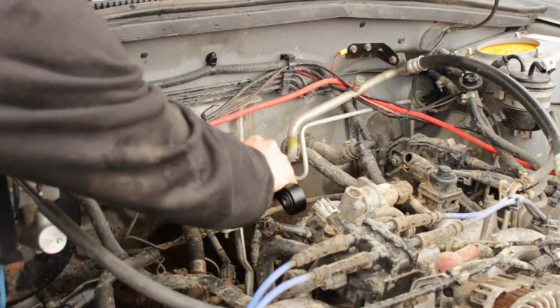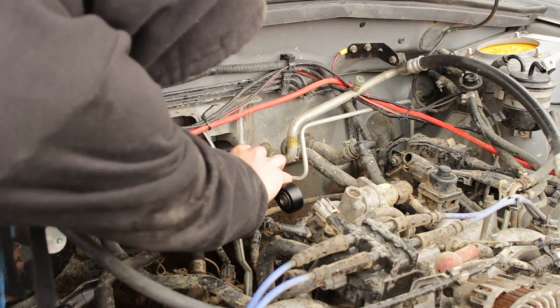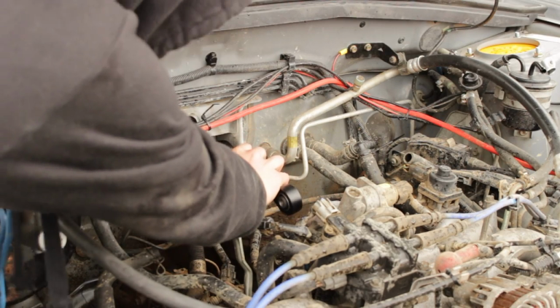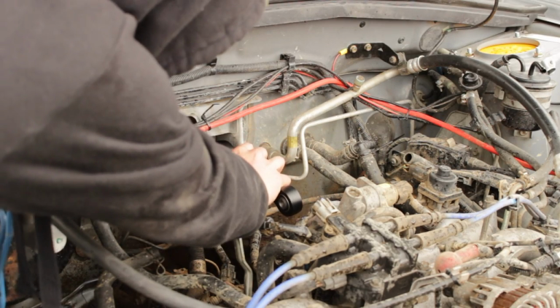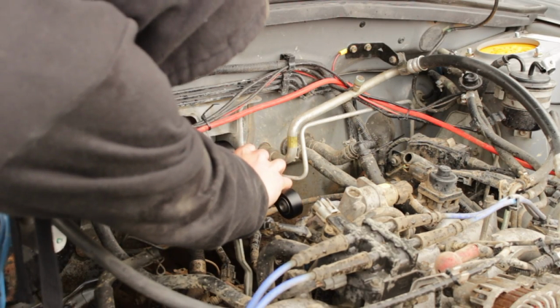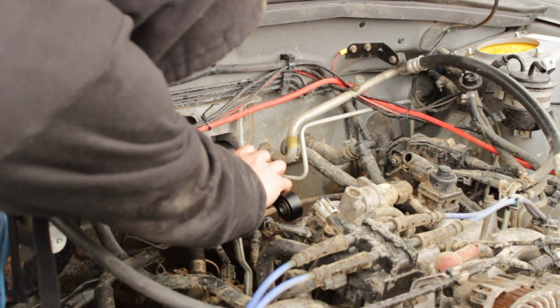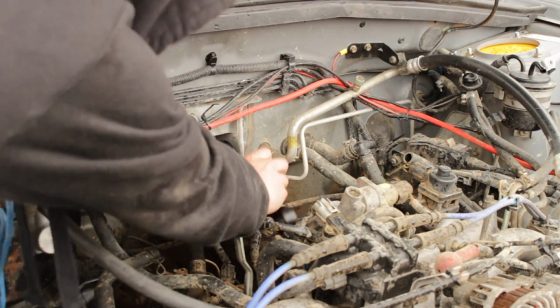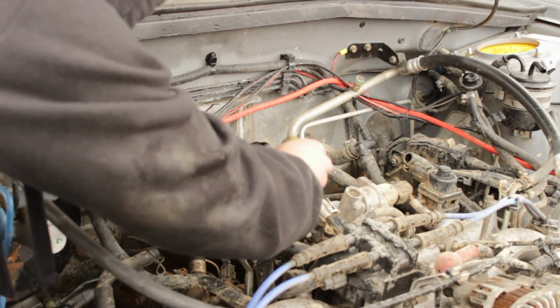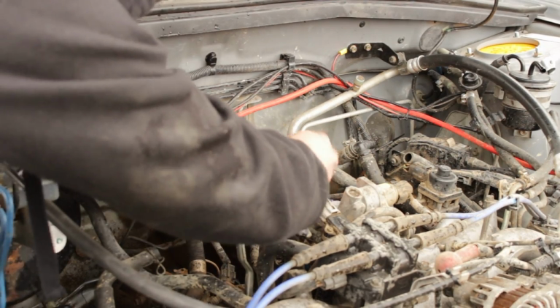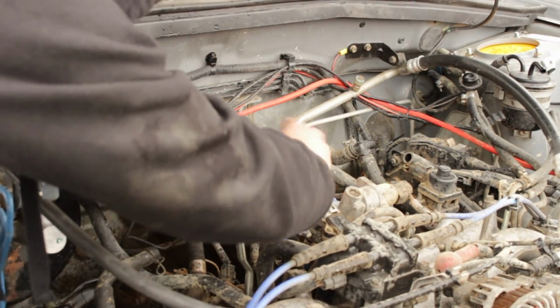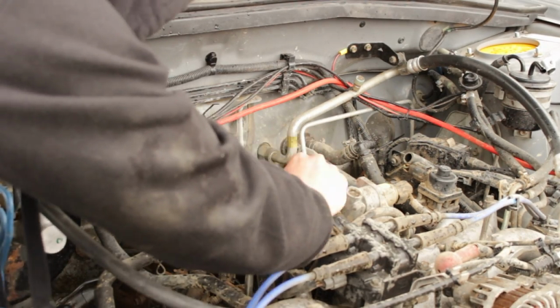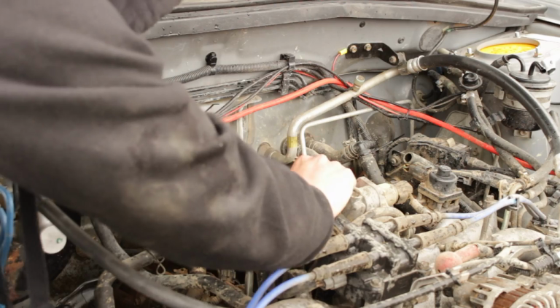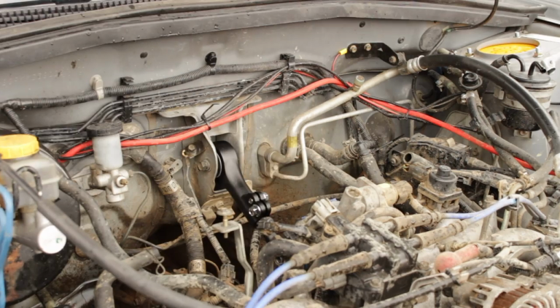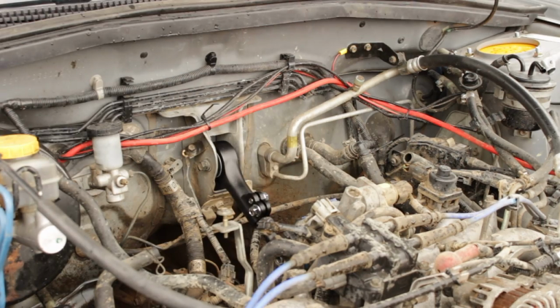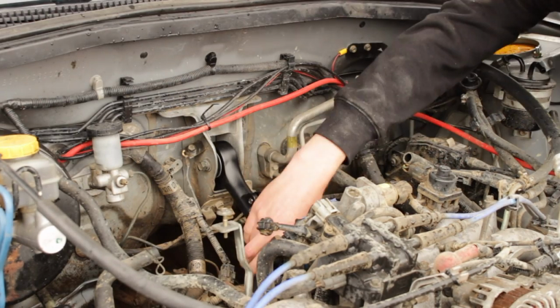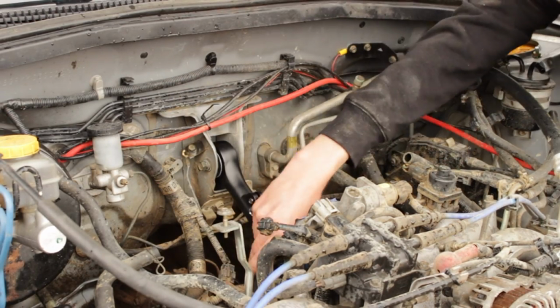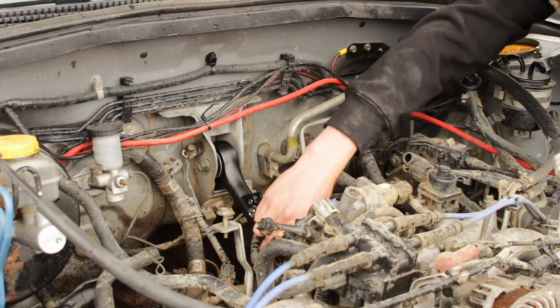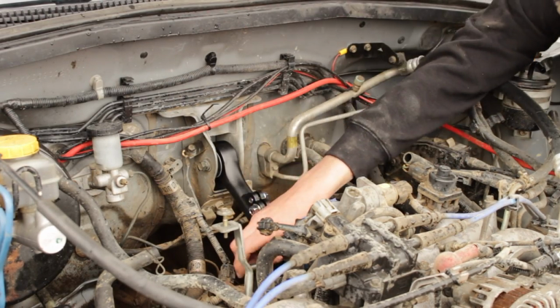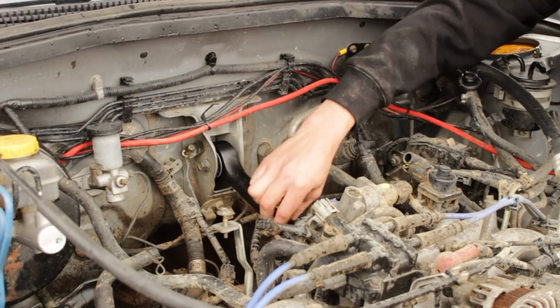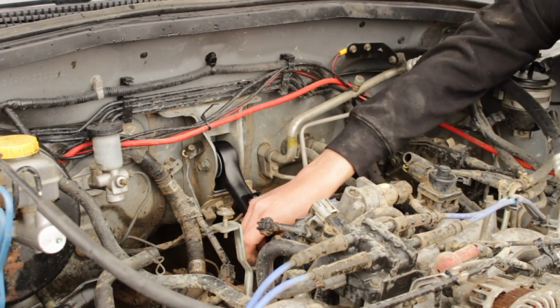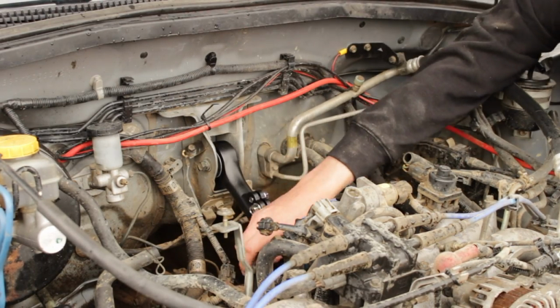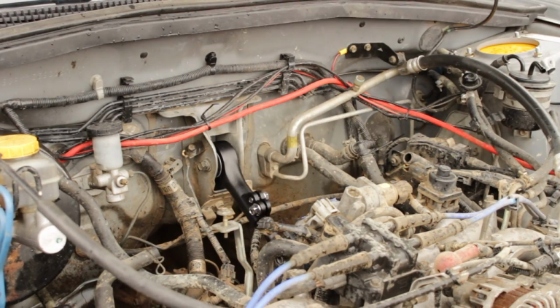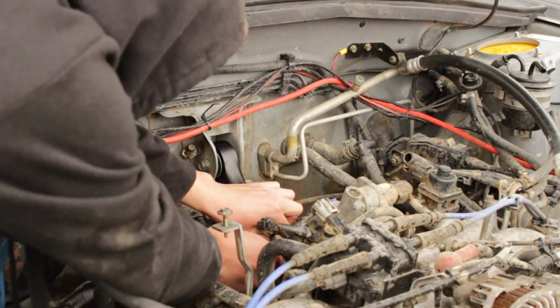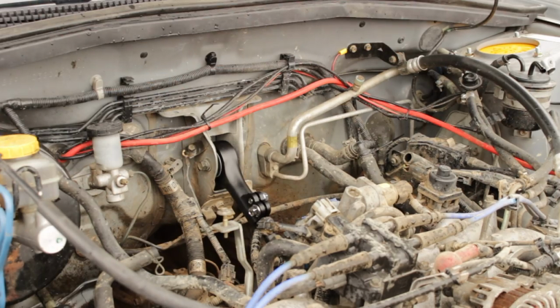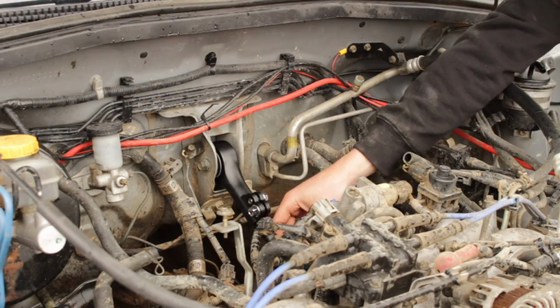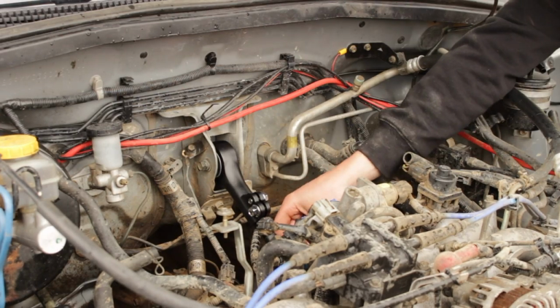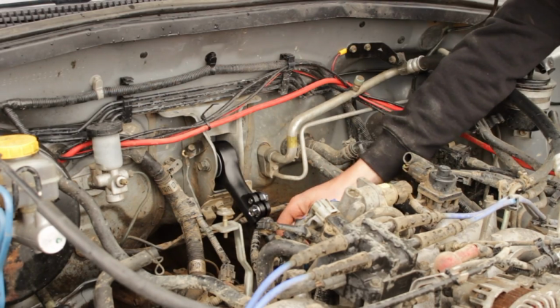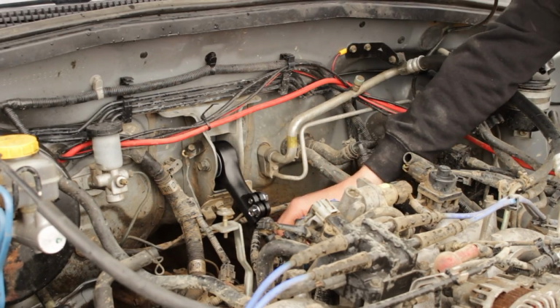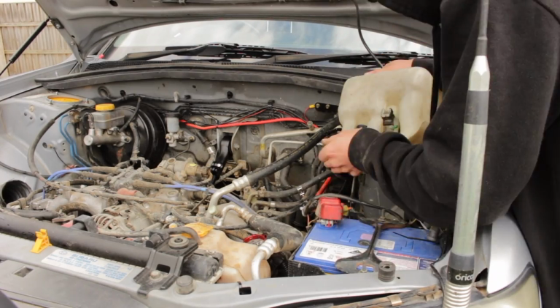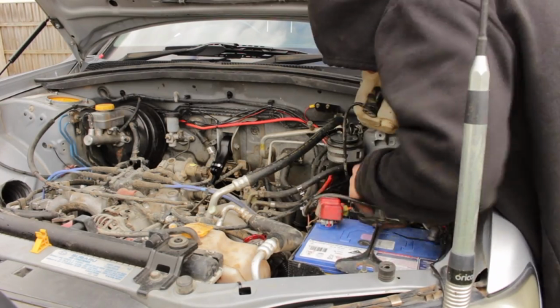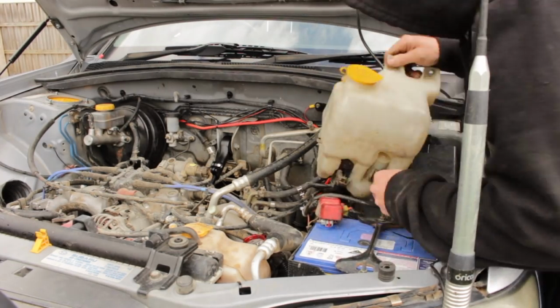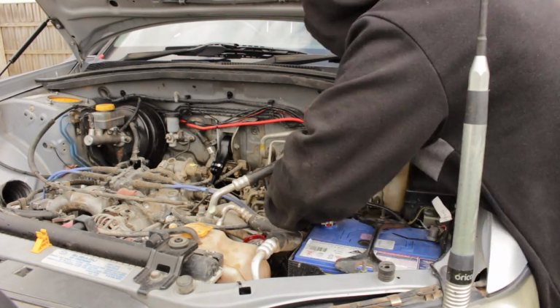Next, fit the new adjustable engine pitch stop. I simply adjusted mine to the length where it fit perfectly and then tightened the bolts. Remember to re-secure the transmission earth wire while you are there. Refit your windscreen washer bottle.